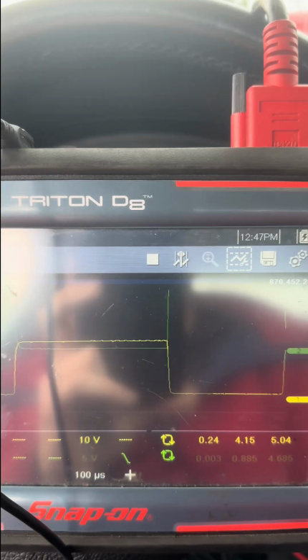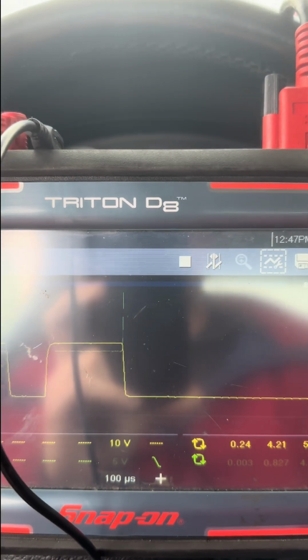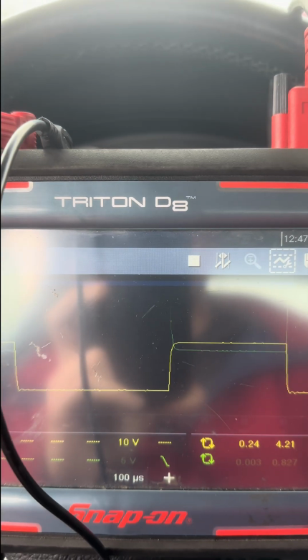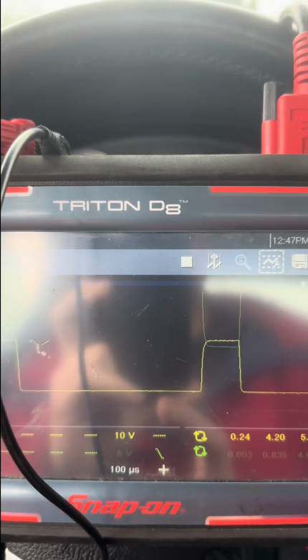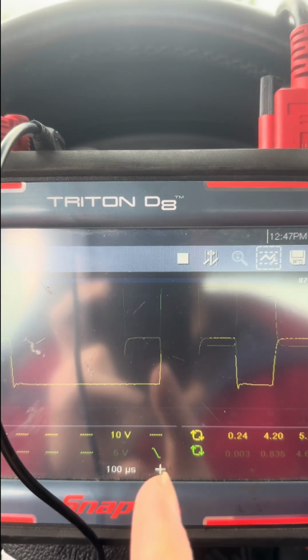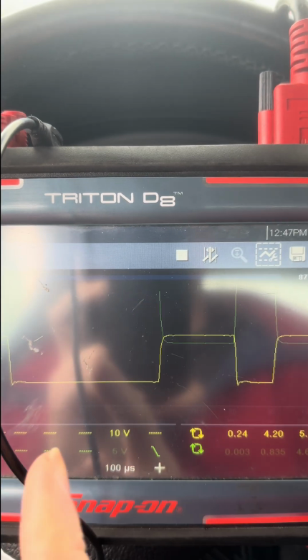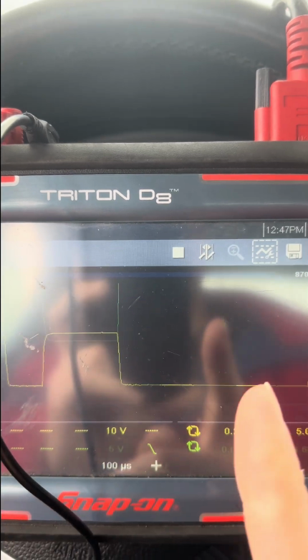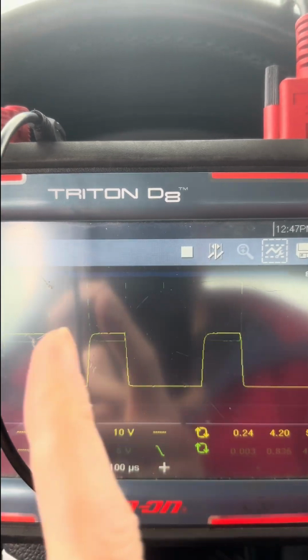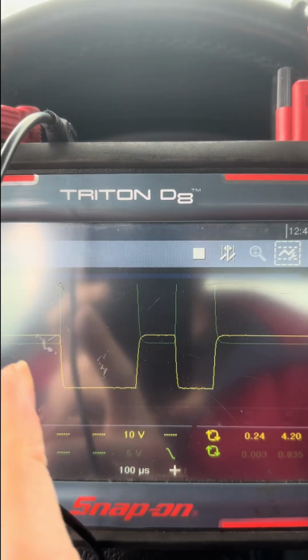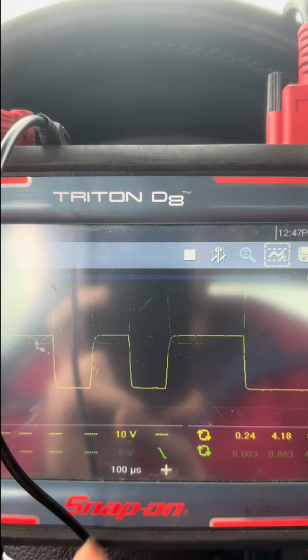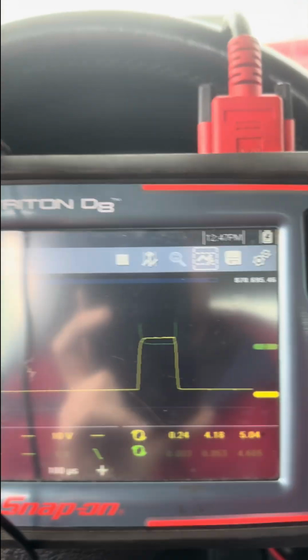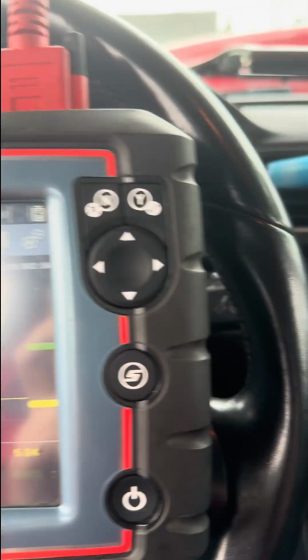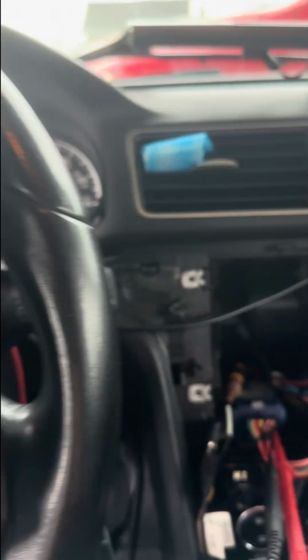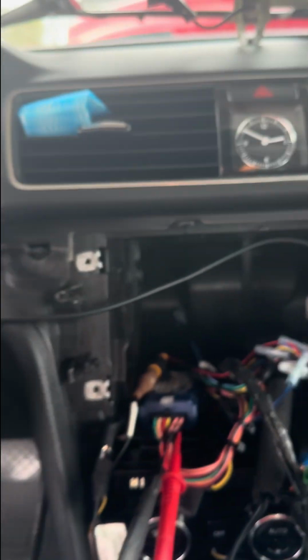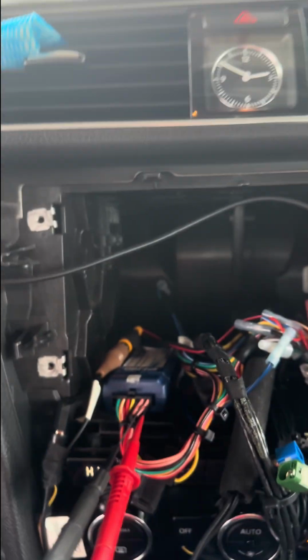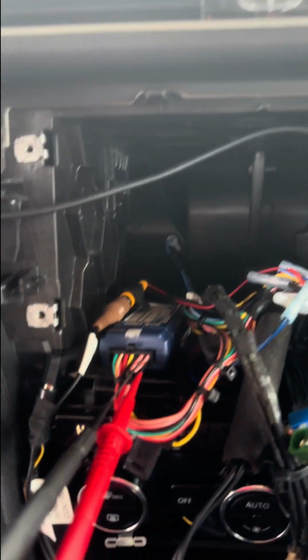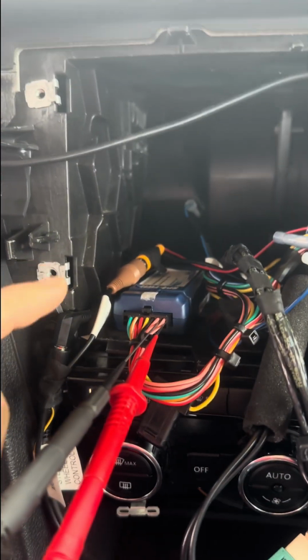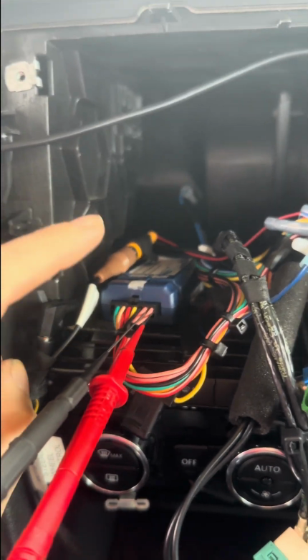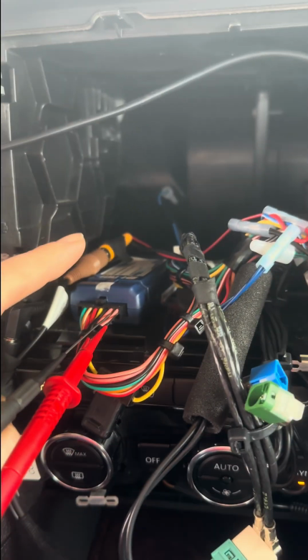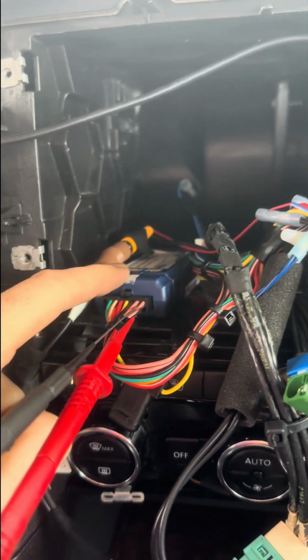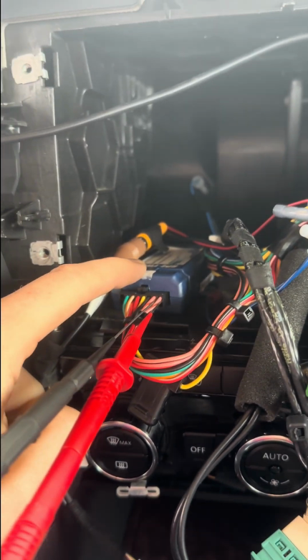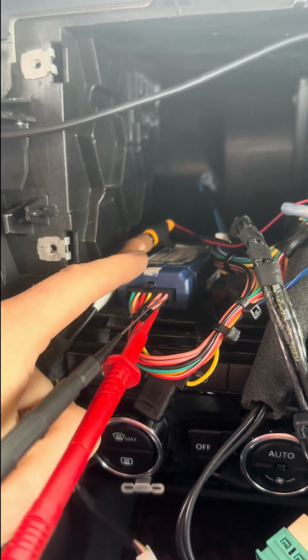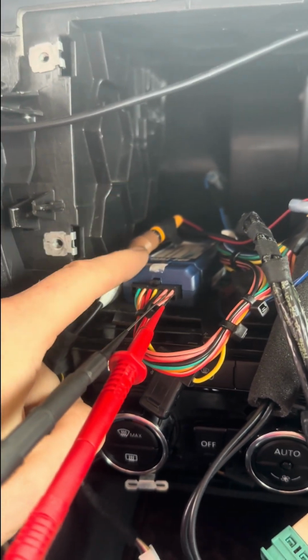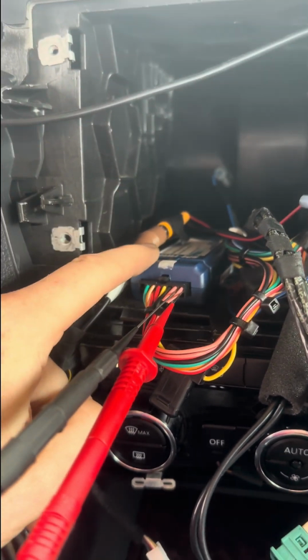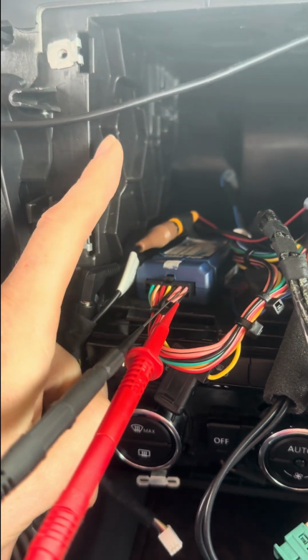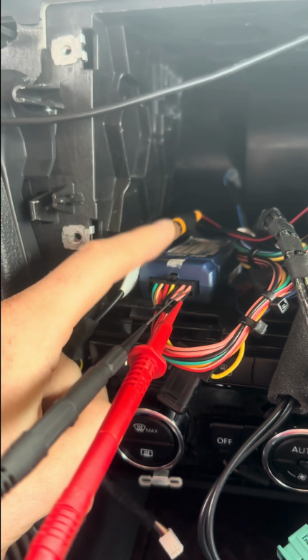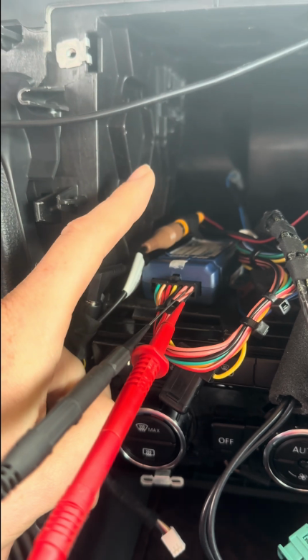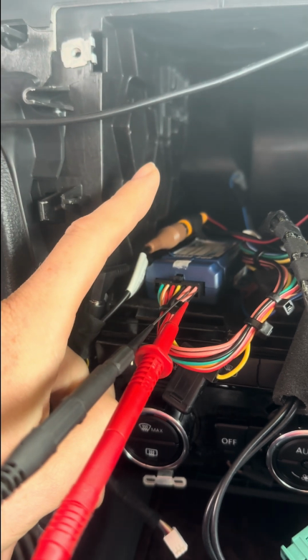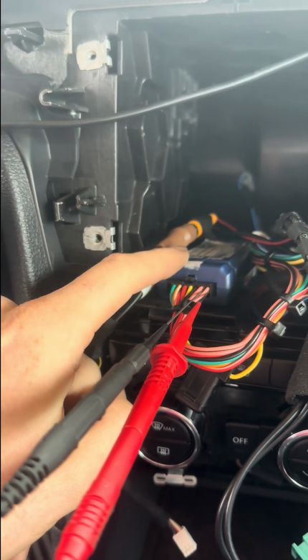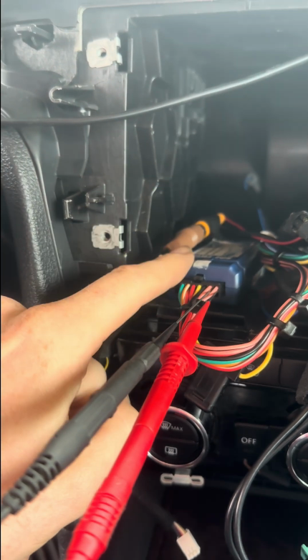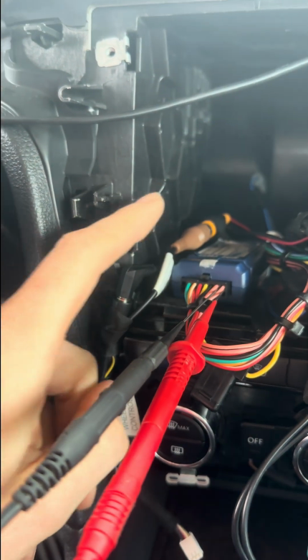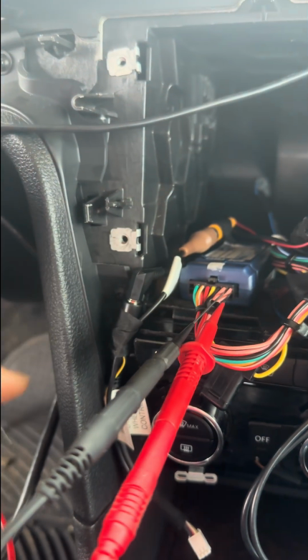All of this data is being decoded. In this case, our steering wheel control is getting the data, but it is not turning on the radio.